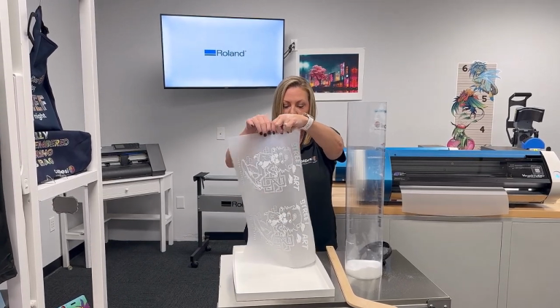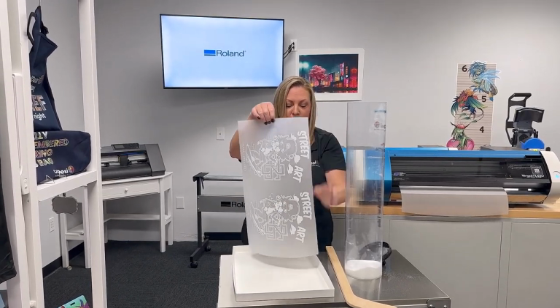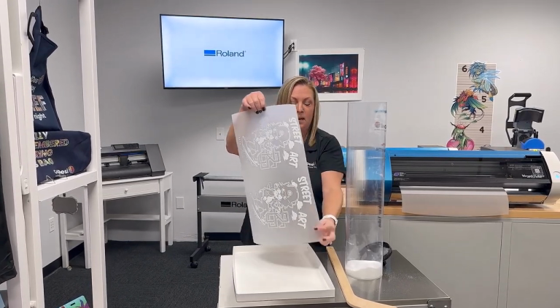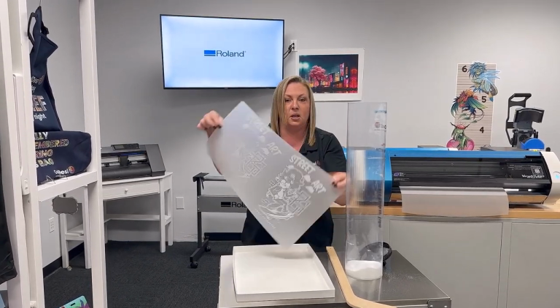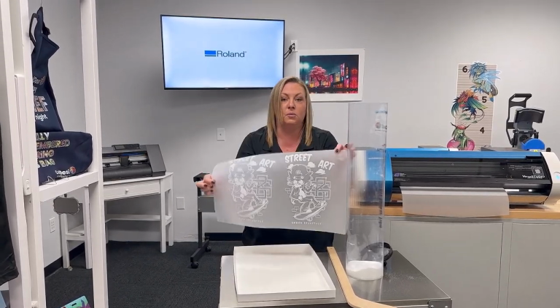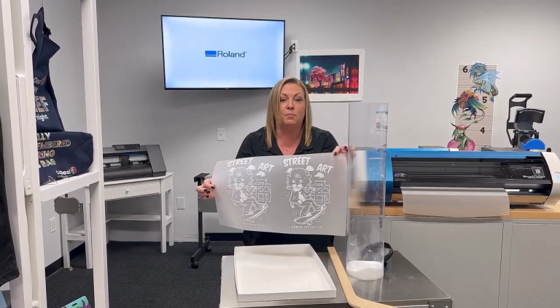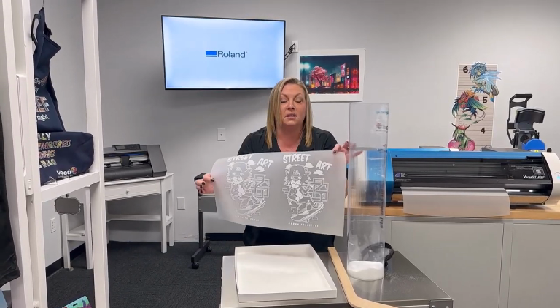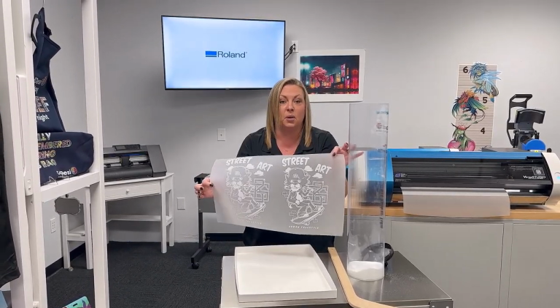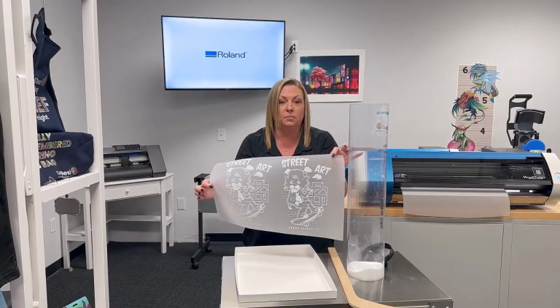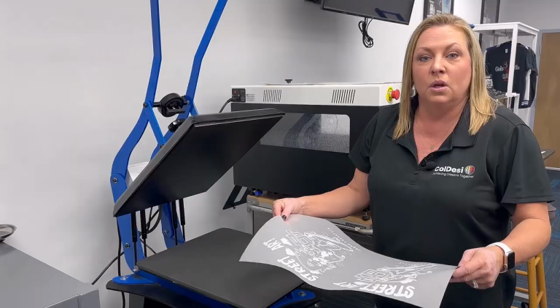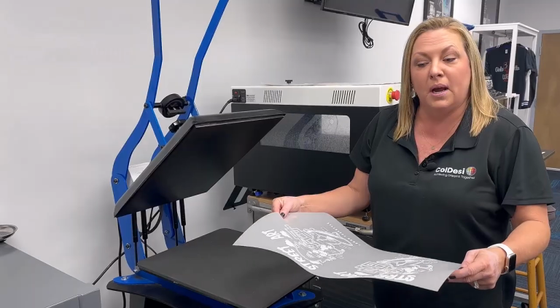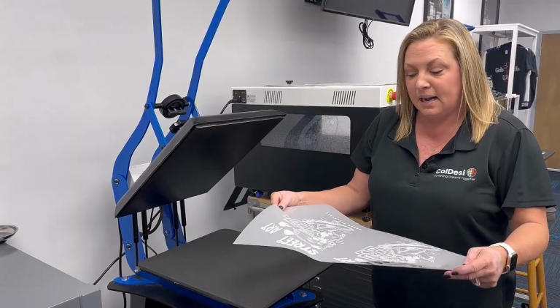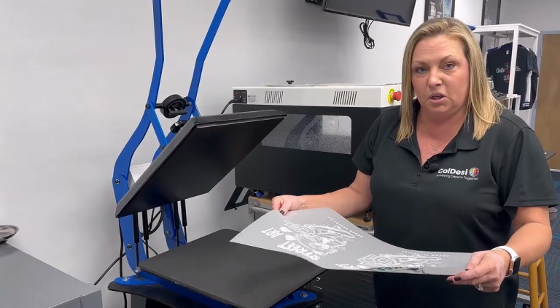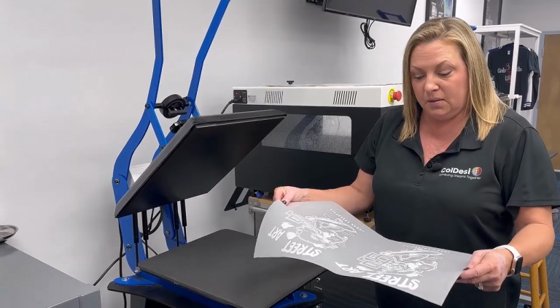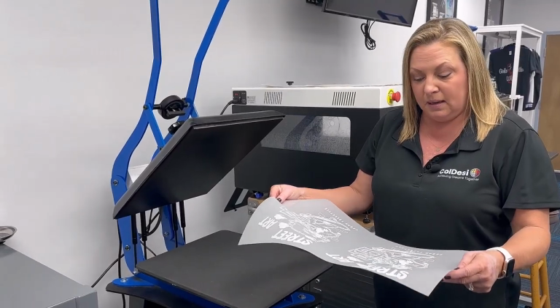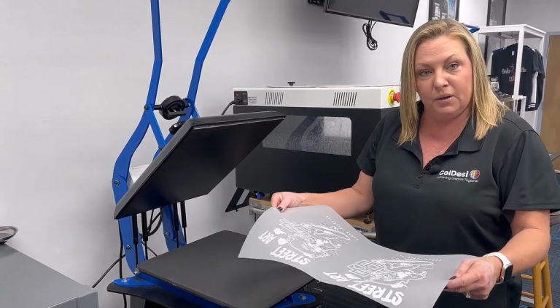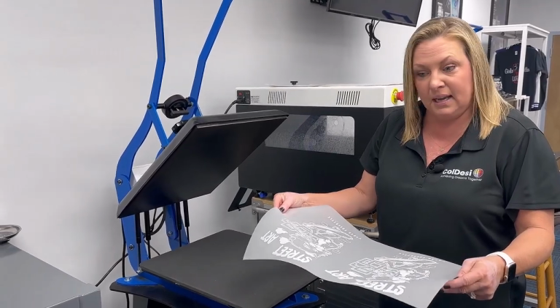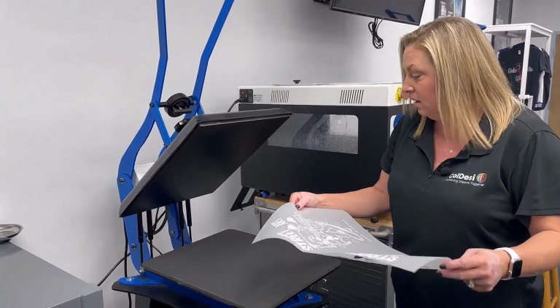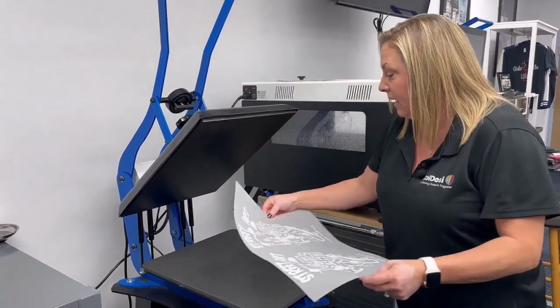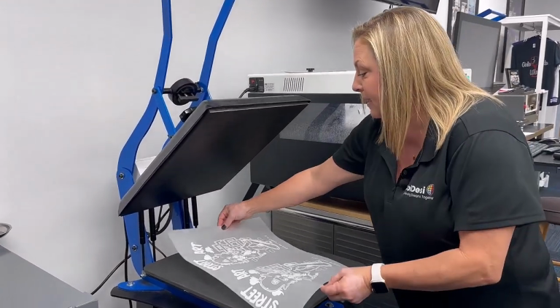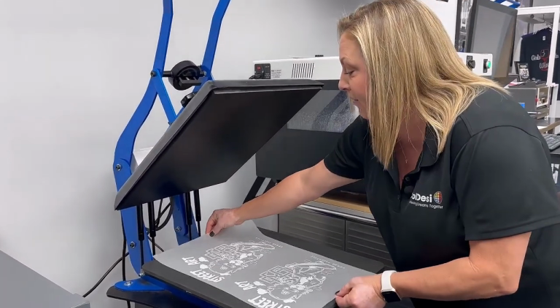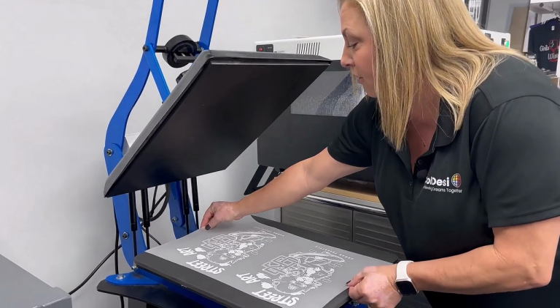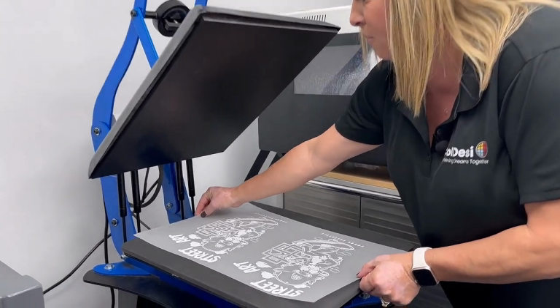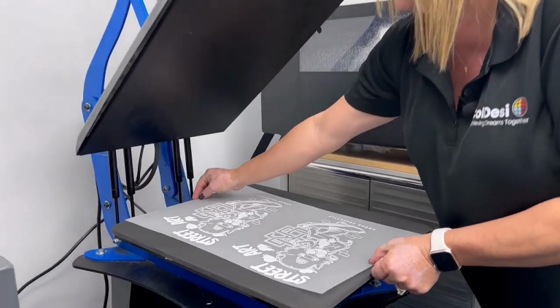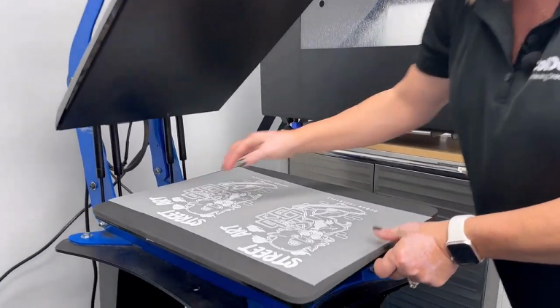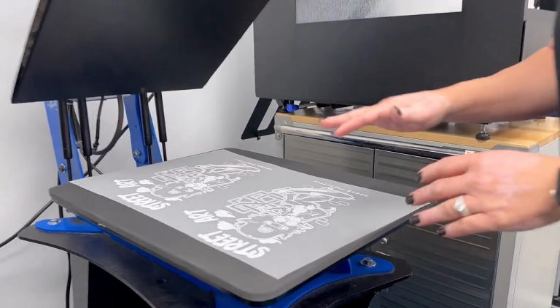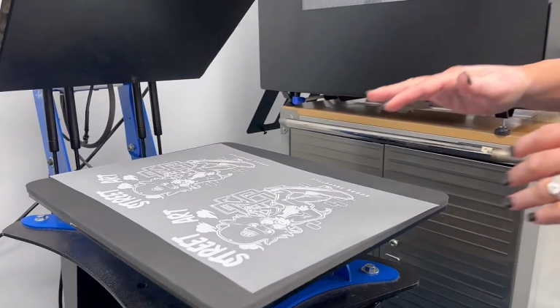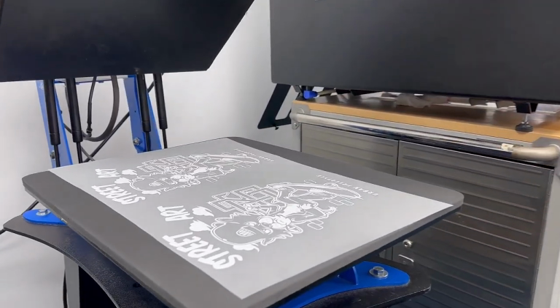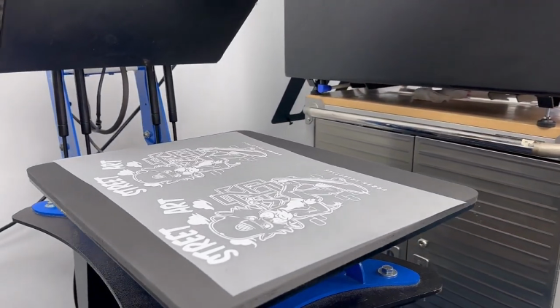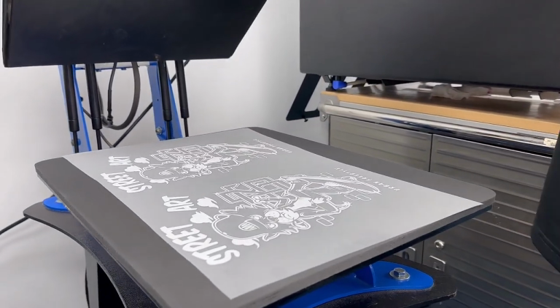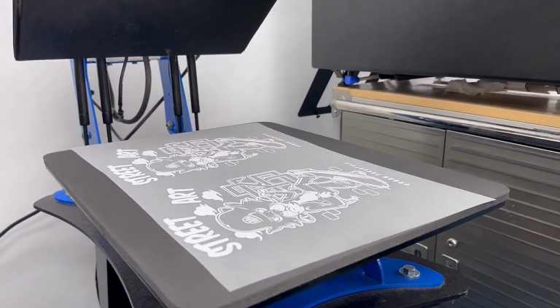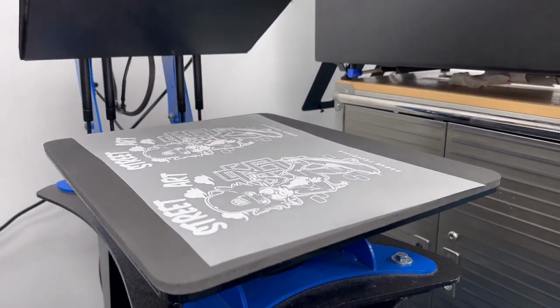Now it is ready to go to the heat press to cure. It's best to have a hovering heat press as that will get close to the transfer but won't touch it.